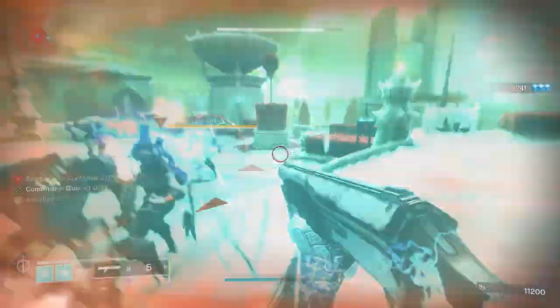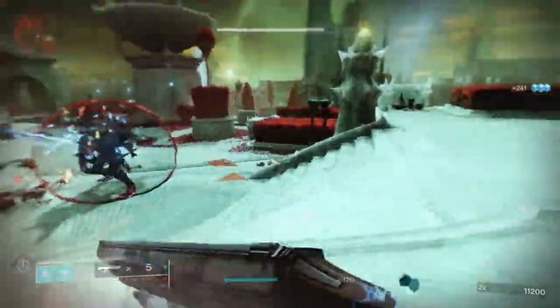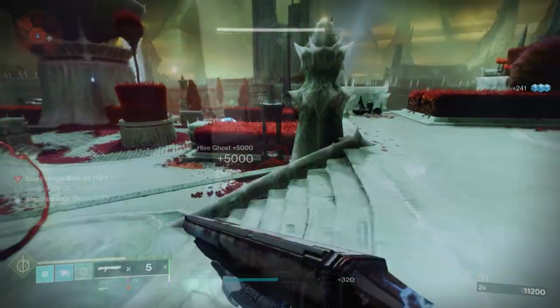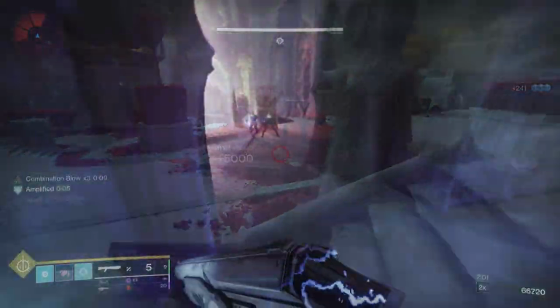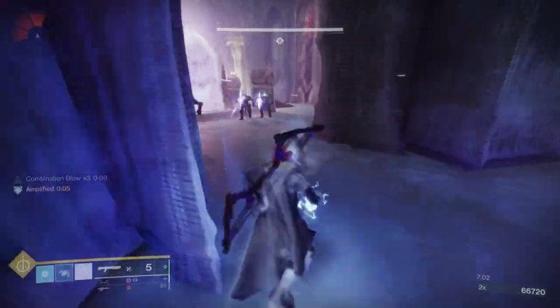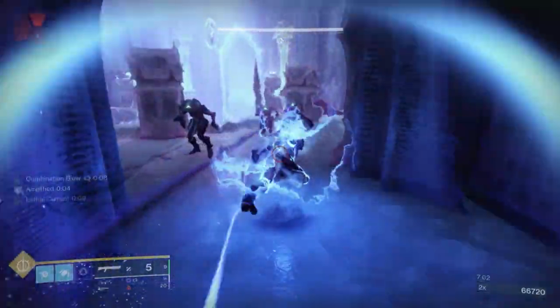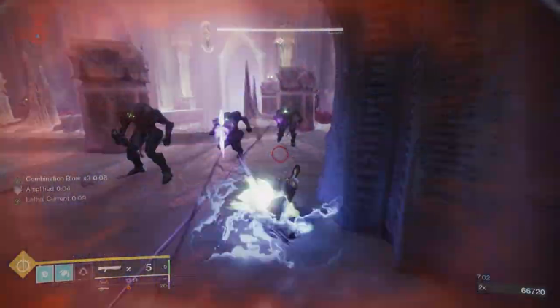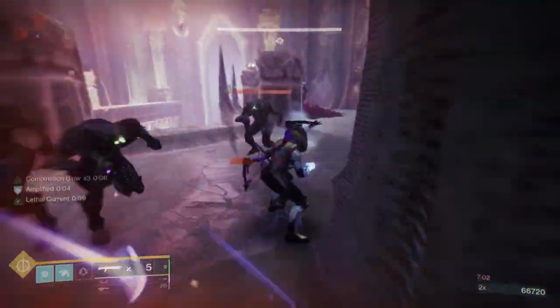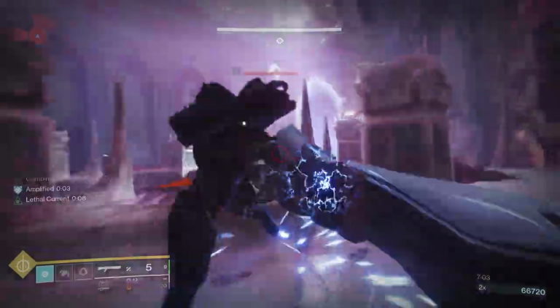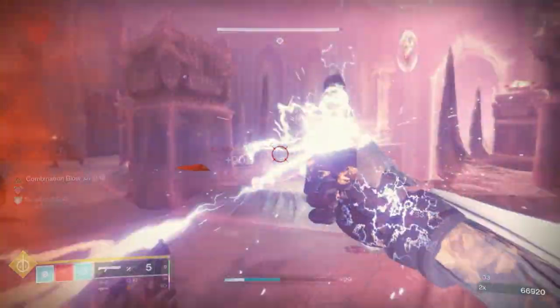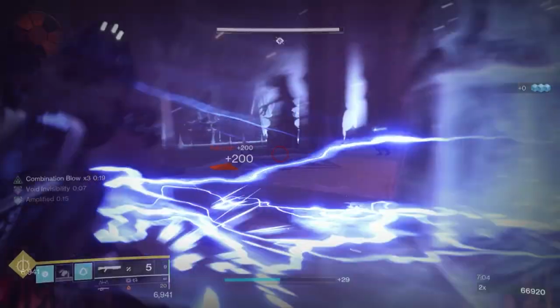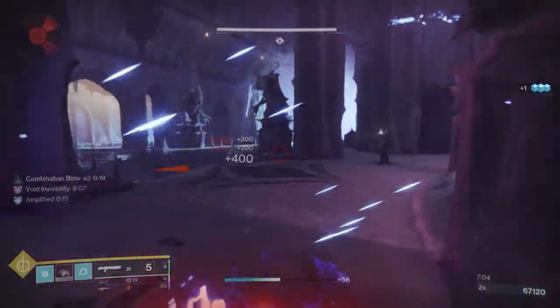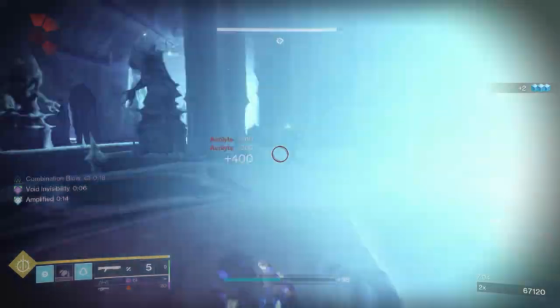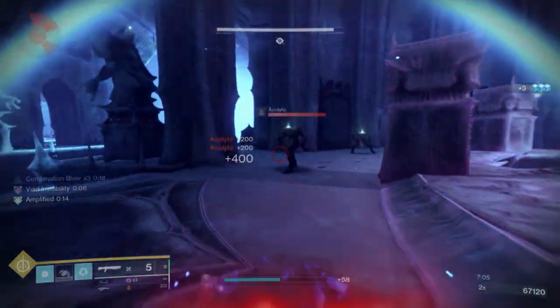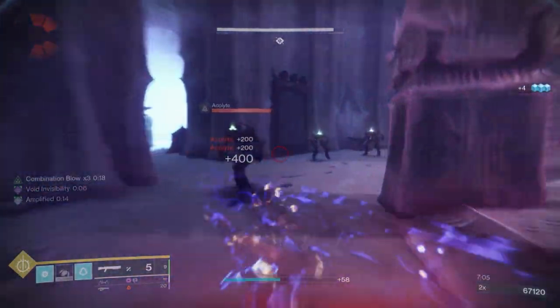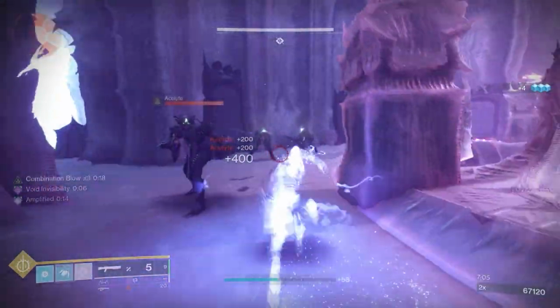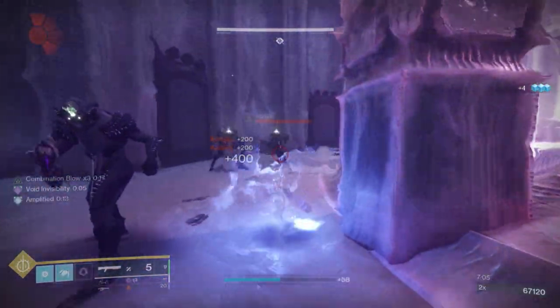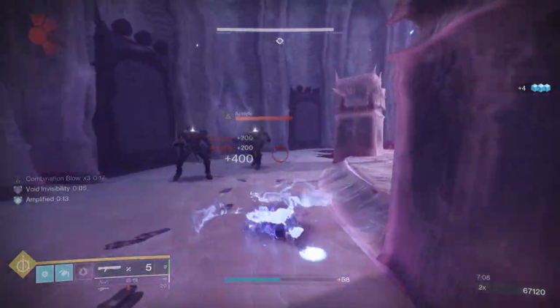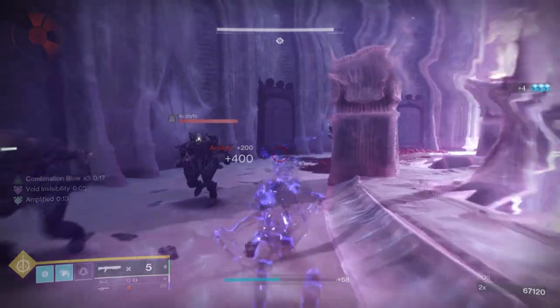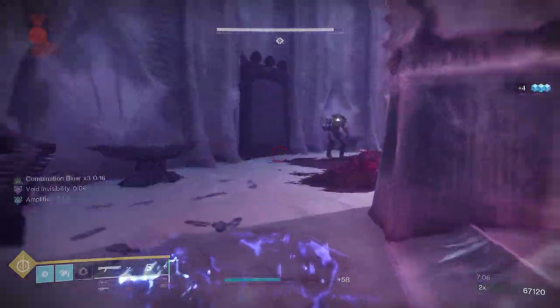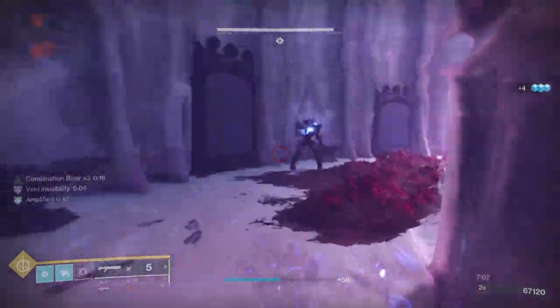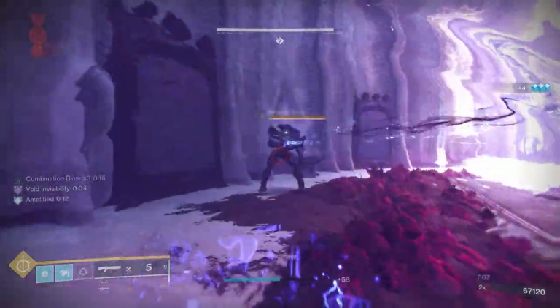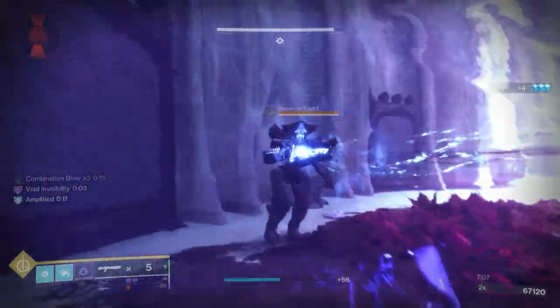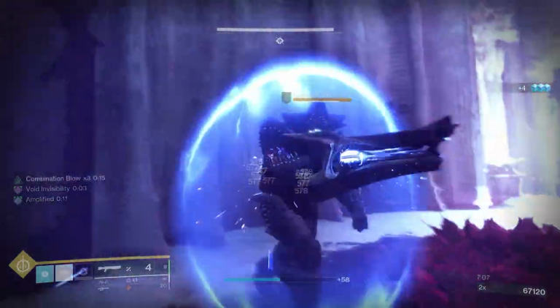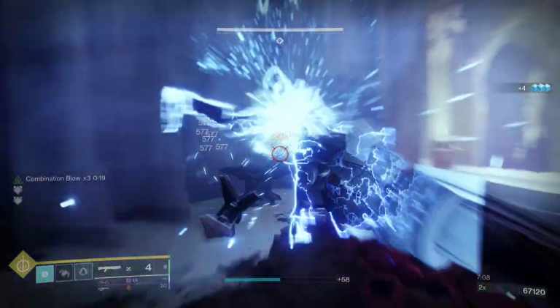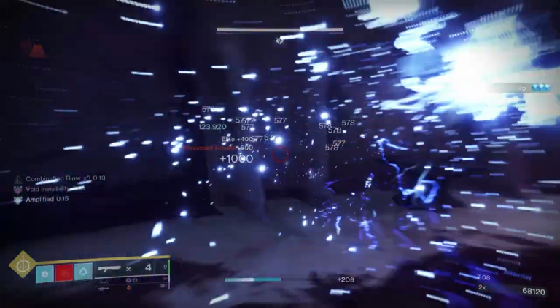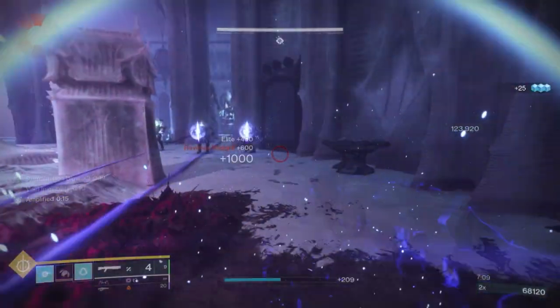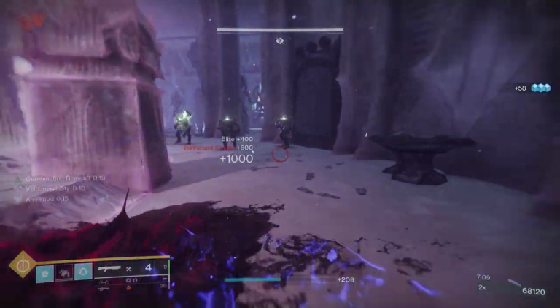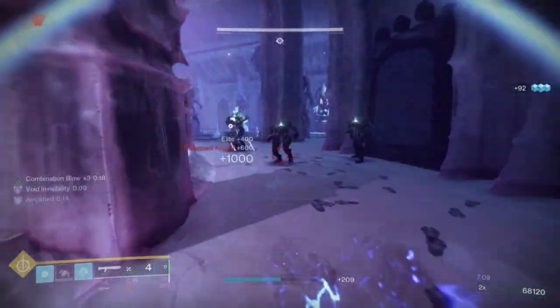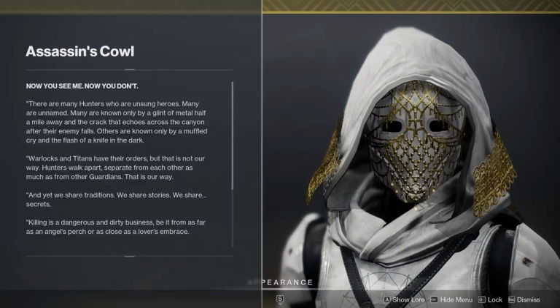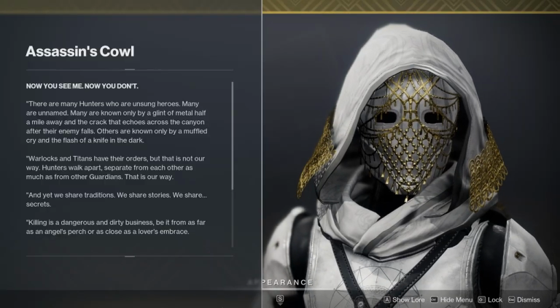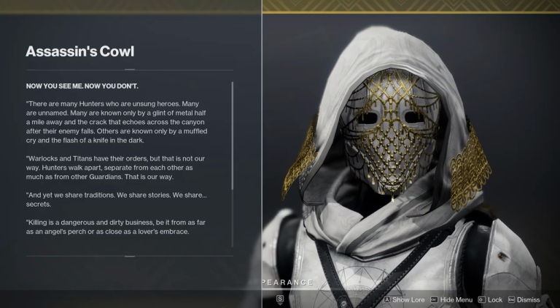On top of that, I'll go over the mods to make this build shine and let you have a super every 30 seconds. First and foremost, this build centers around the hunter exotic helmet, Assassin's Cowl.